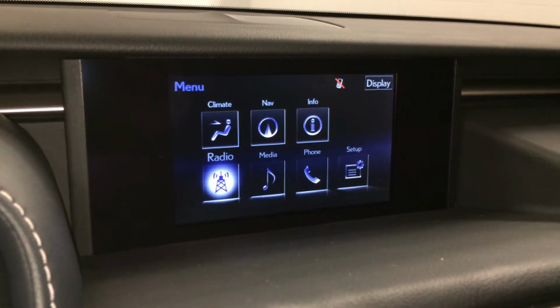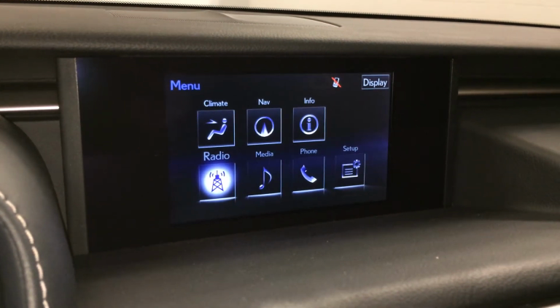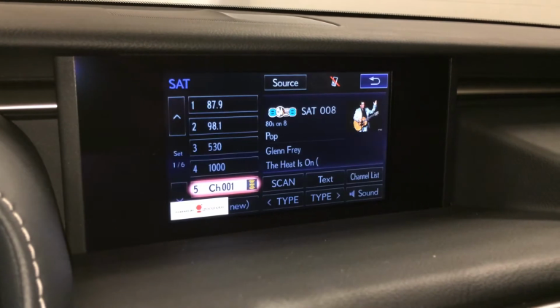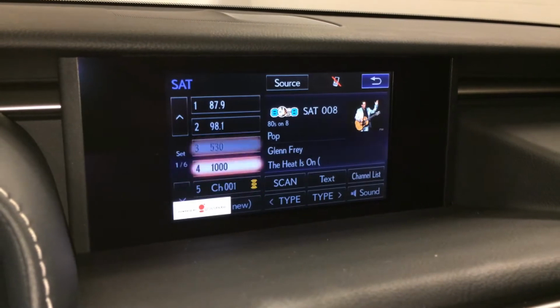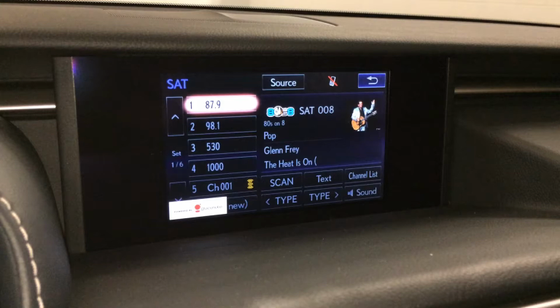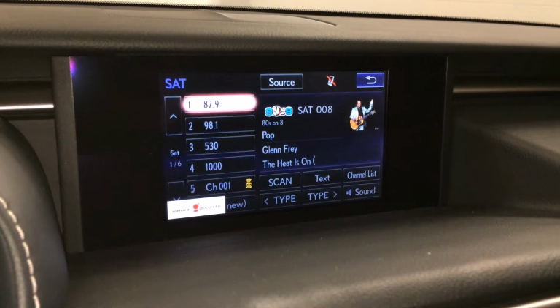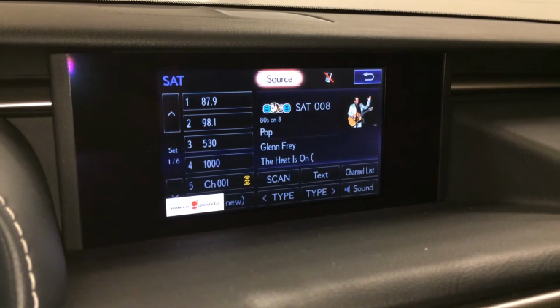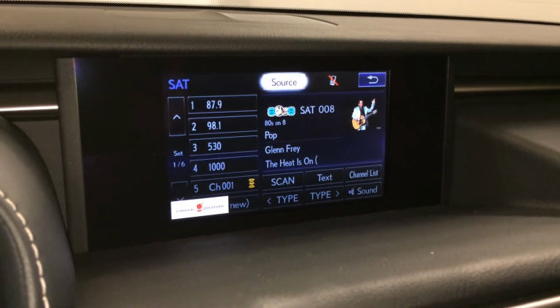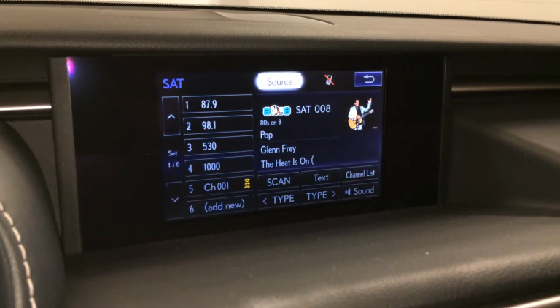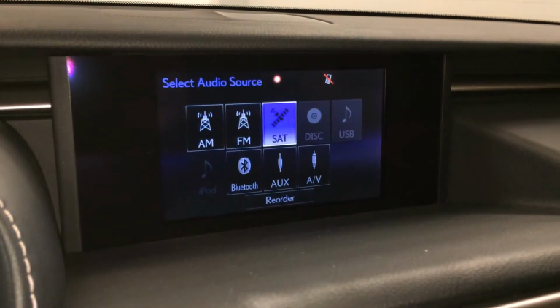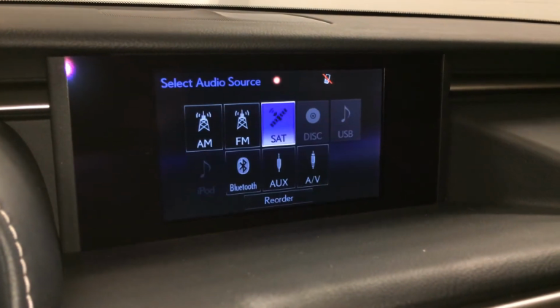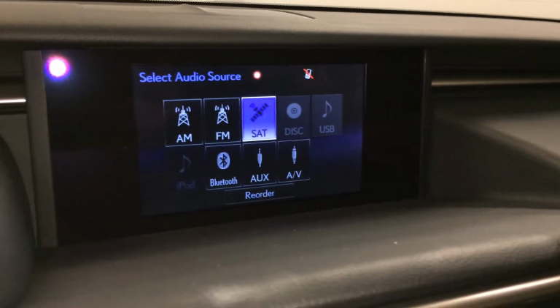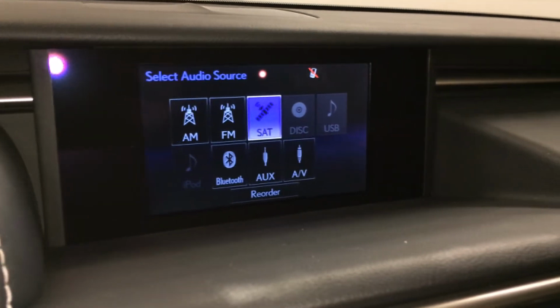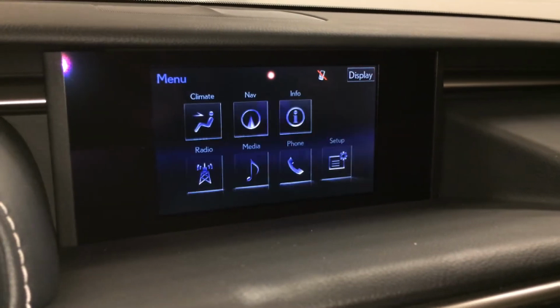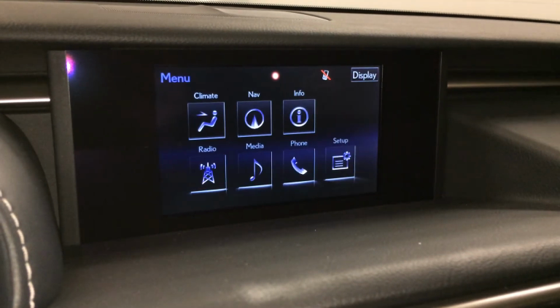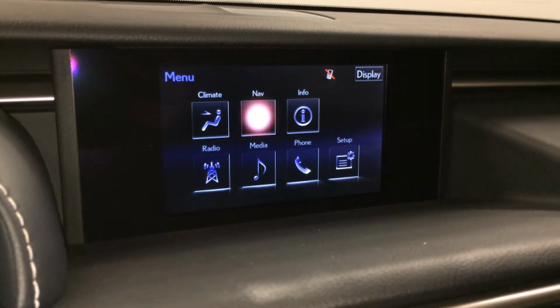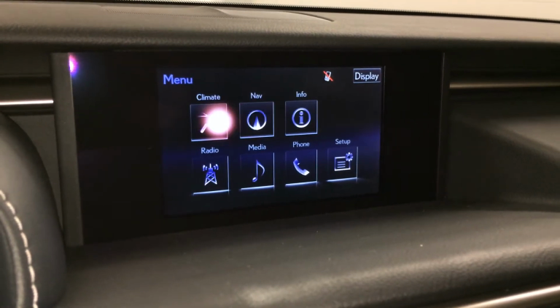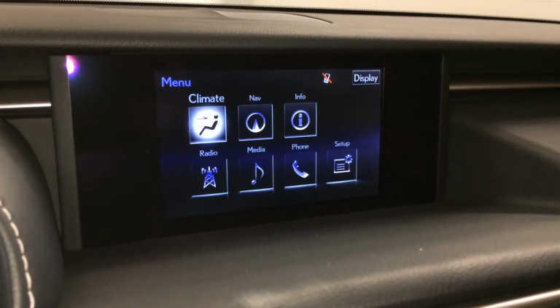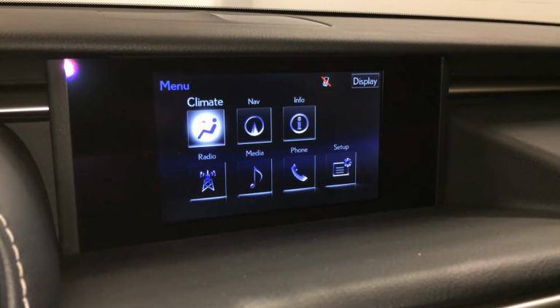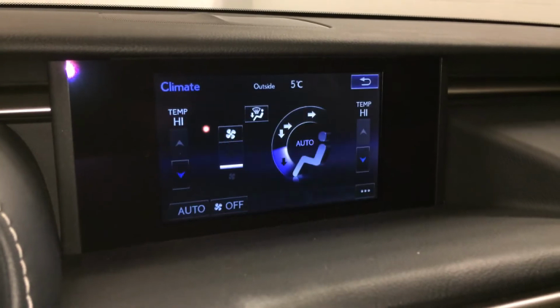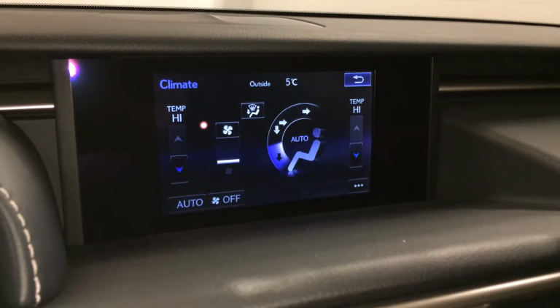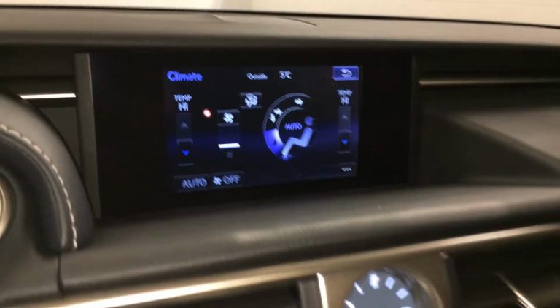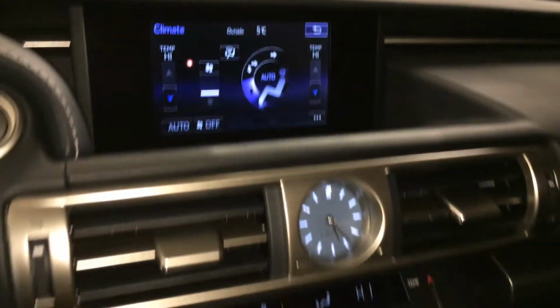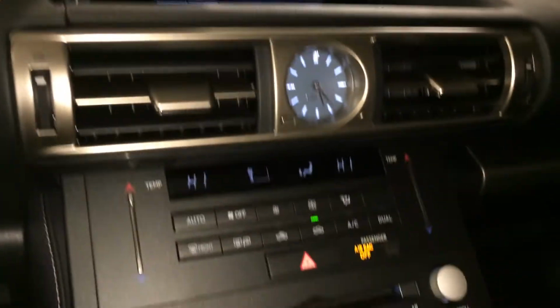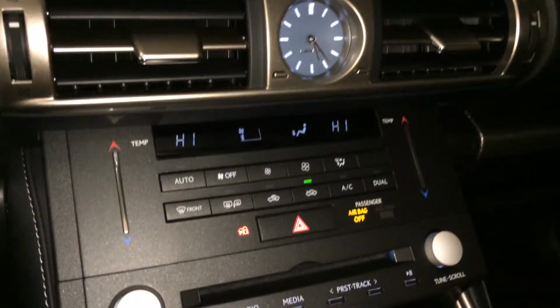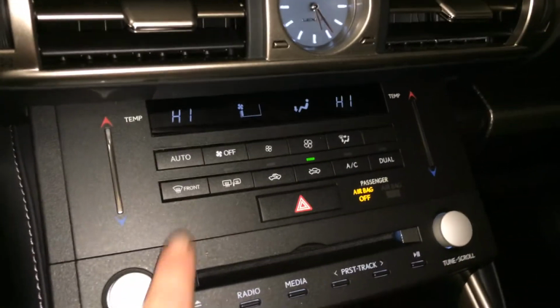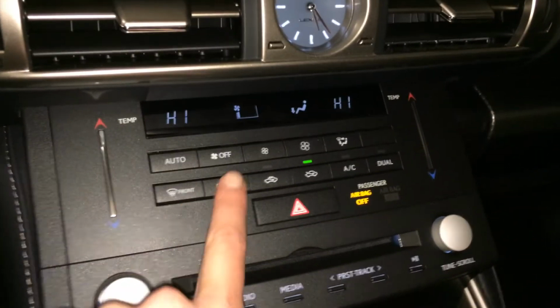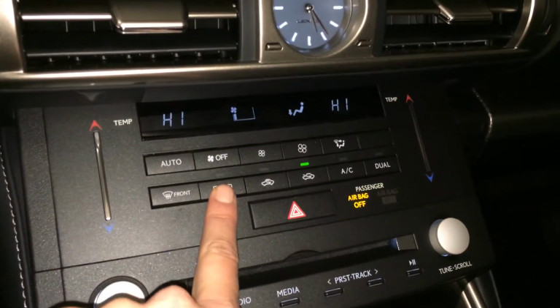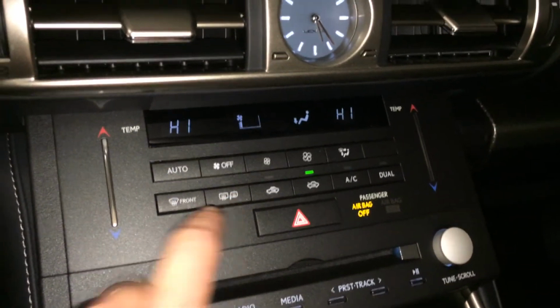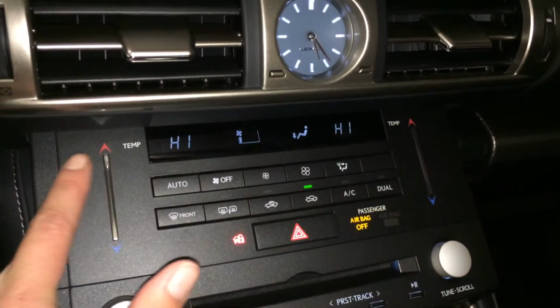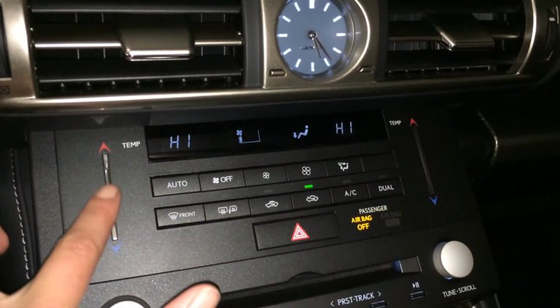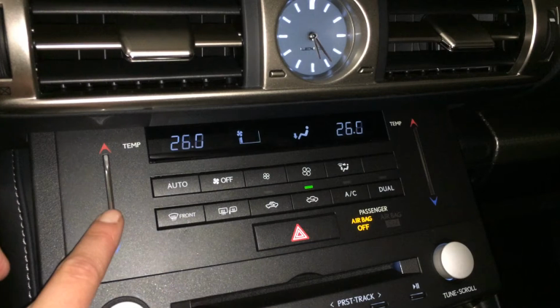15 speaker Mark Levinson premium audio system with AM, FM, HD radio, satellite, CD, DVD, USB auxiliary, and Bluetooth. Dual zone climate control with AC. Front mirror defrost, side mirrors are heated. Touch panel for the temperature.